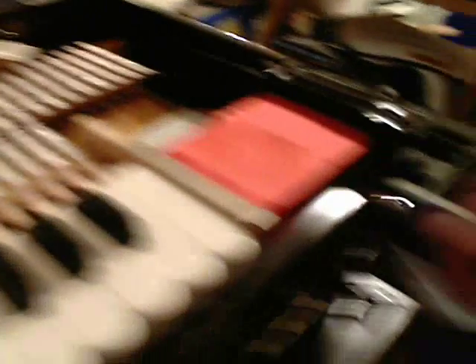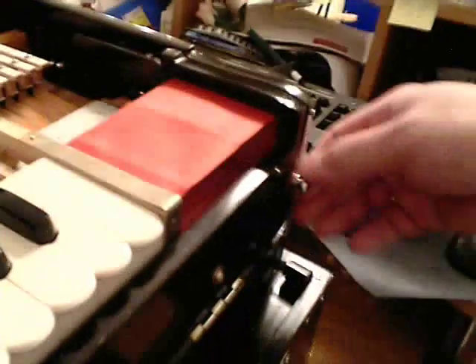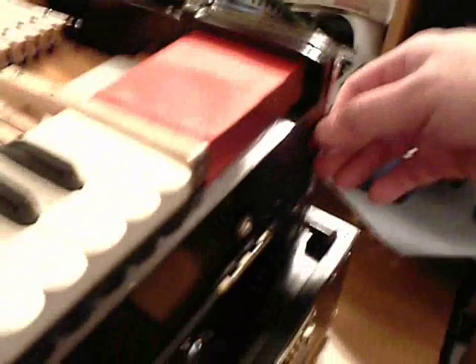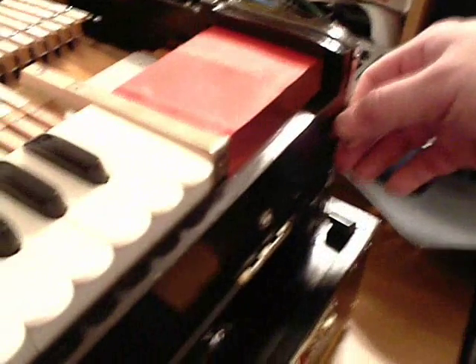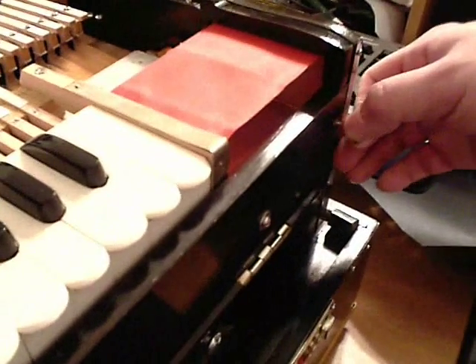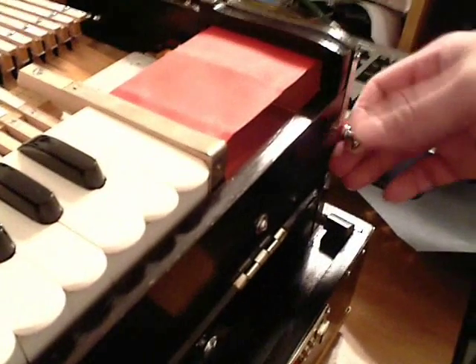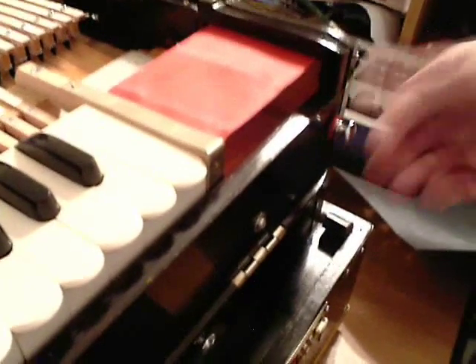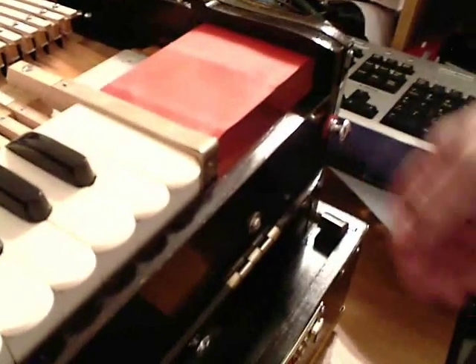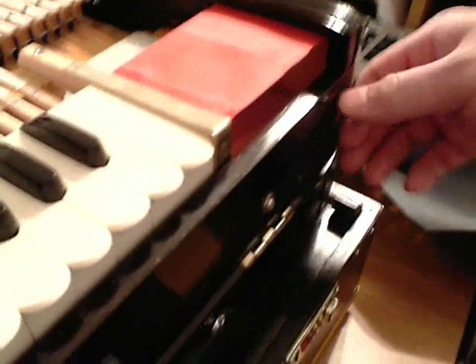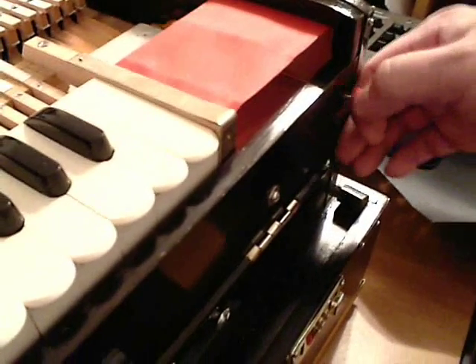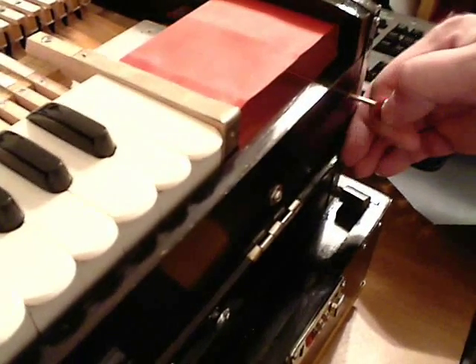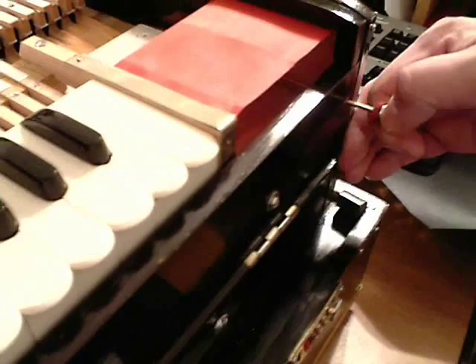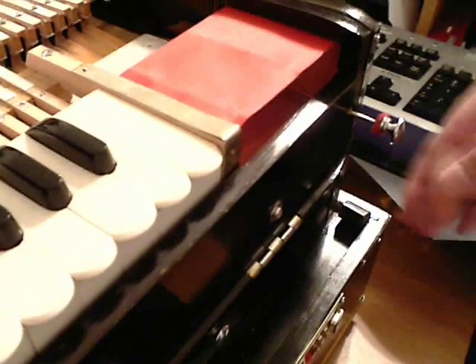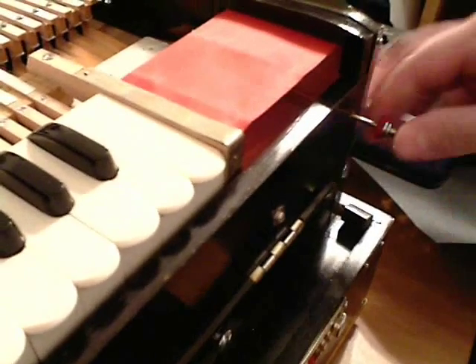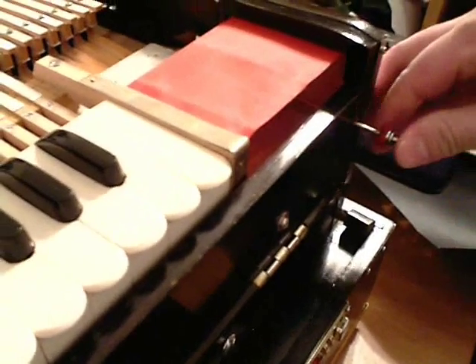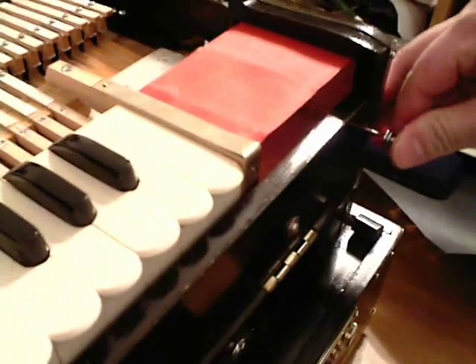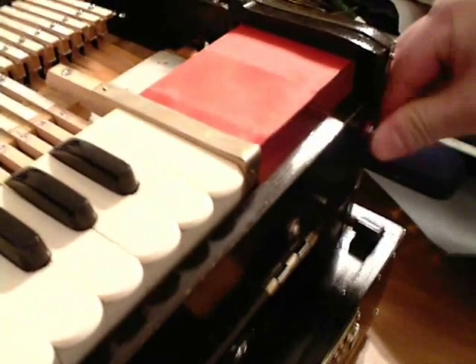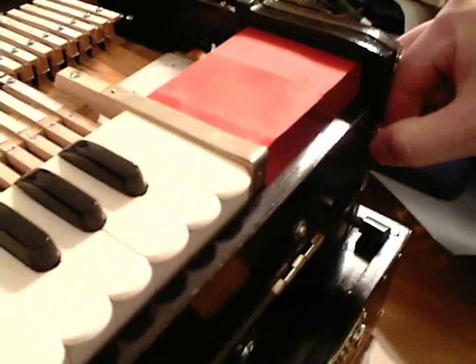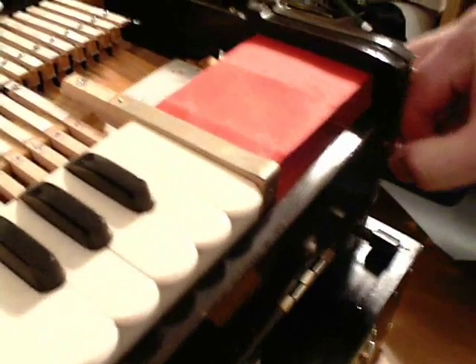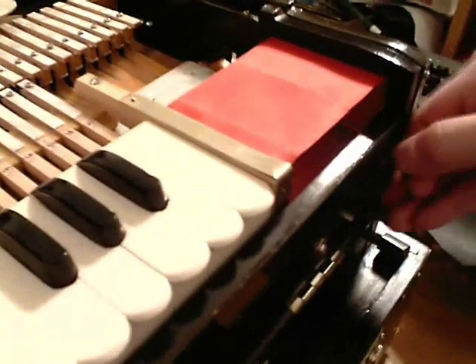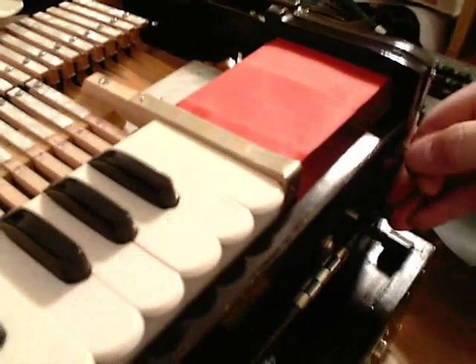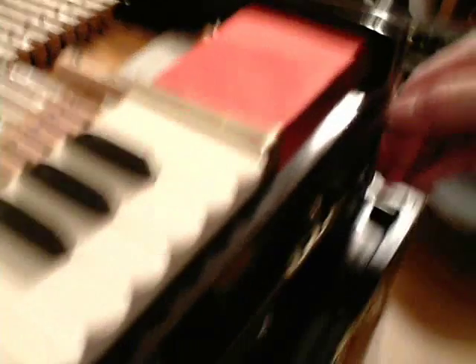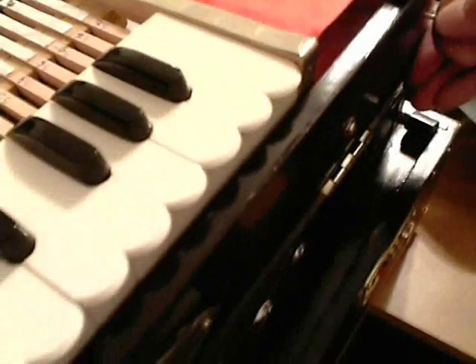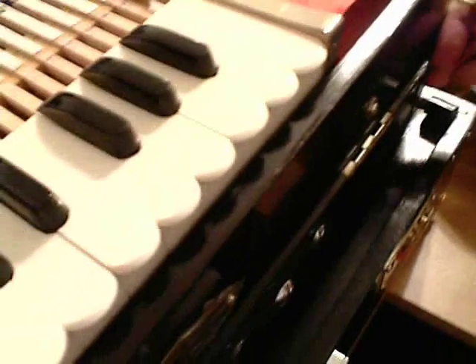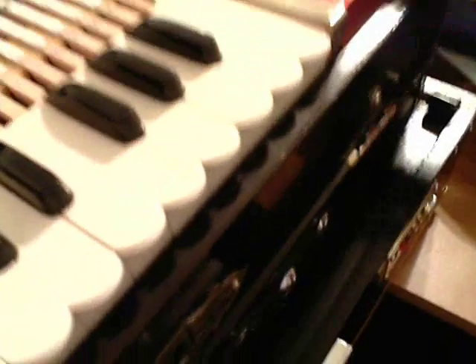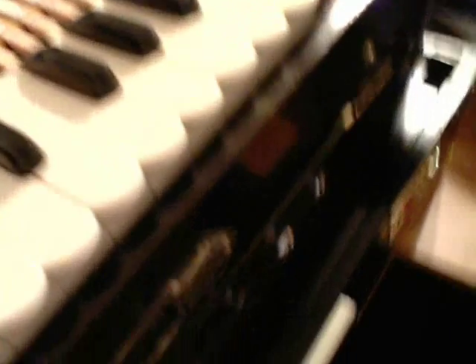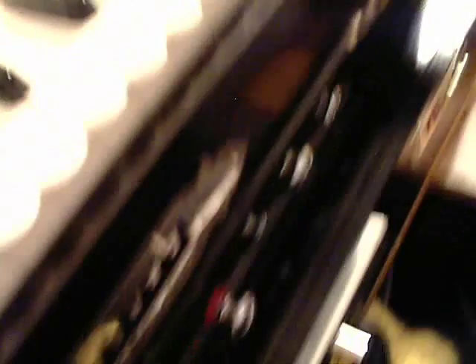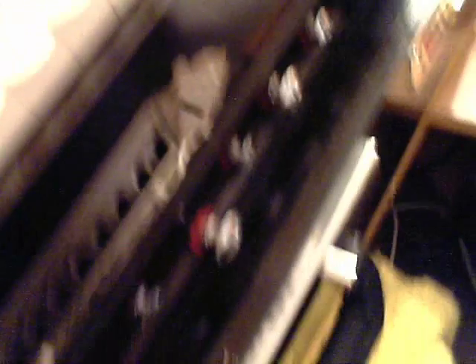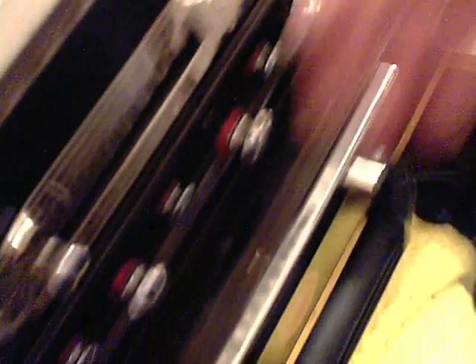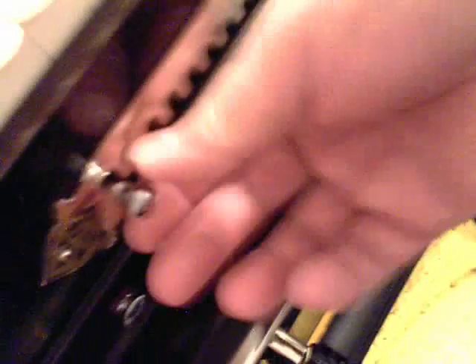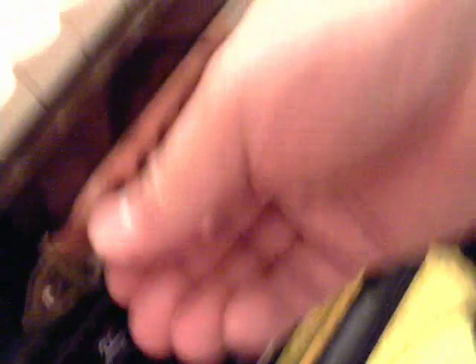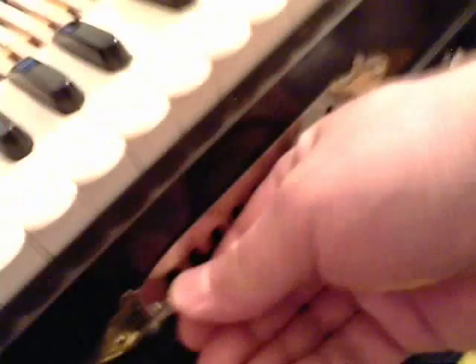This is the coupler mechanism. Leave it in for the coupler to be on; pull it all the way out to turn it off — it feels like two stages but just pull it all the way out. And this is the scale changer here.